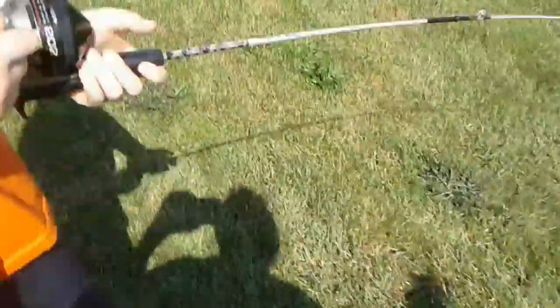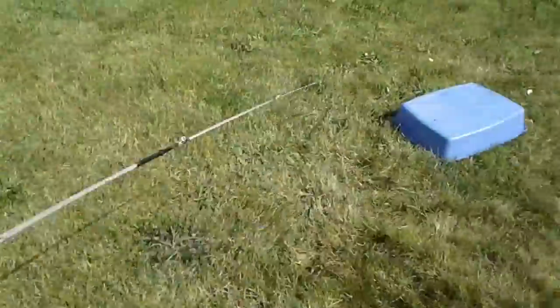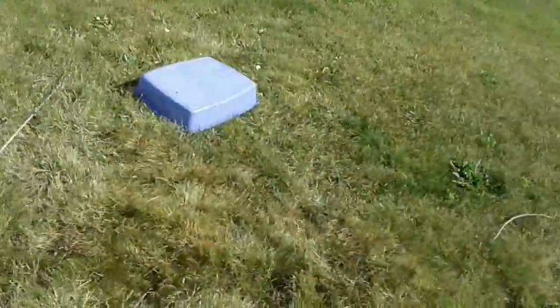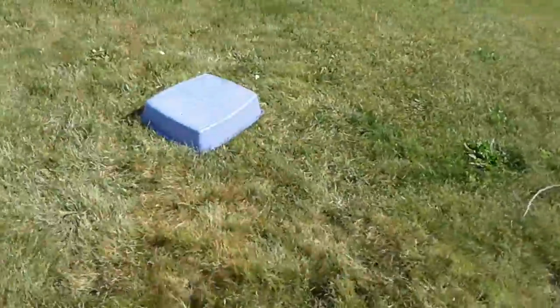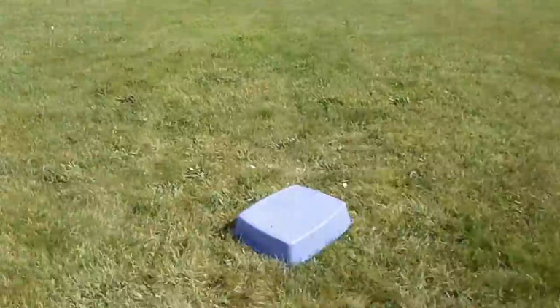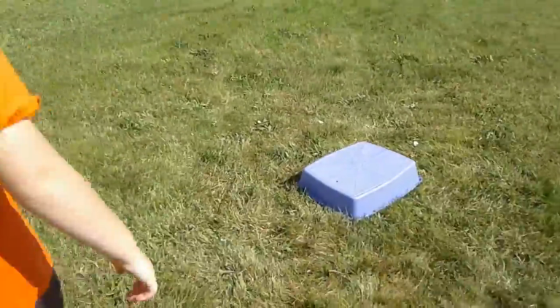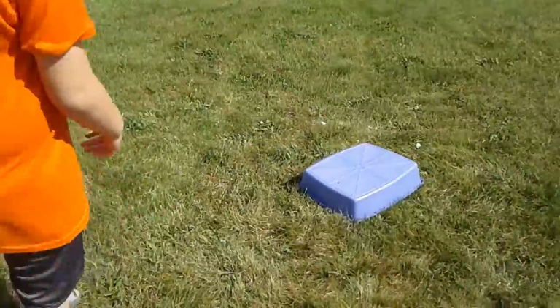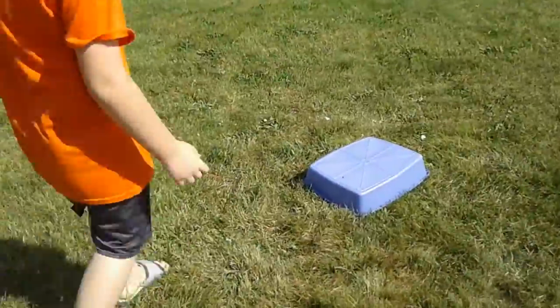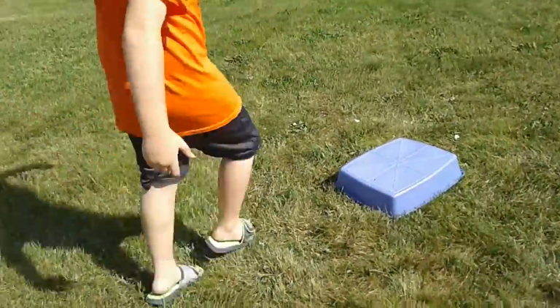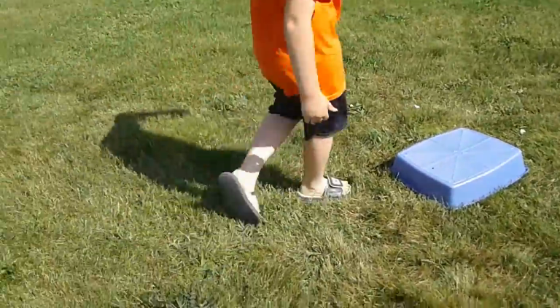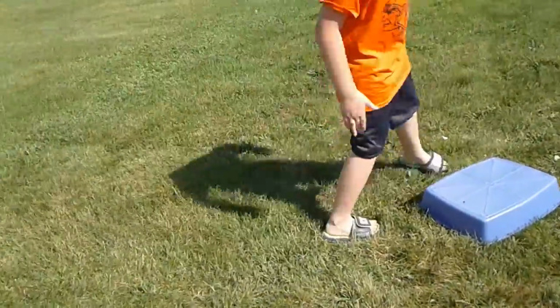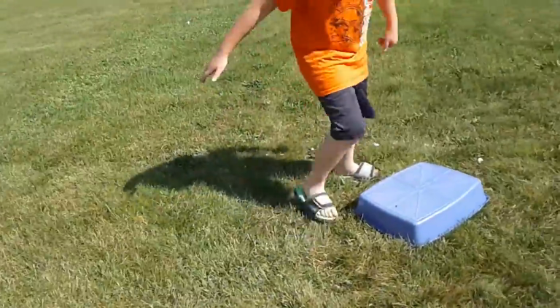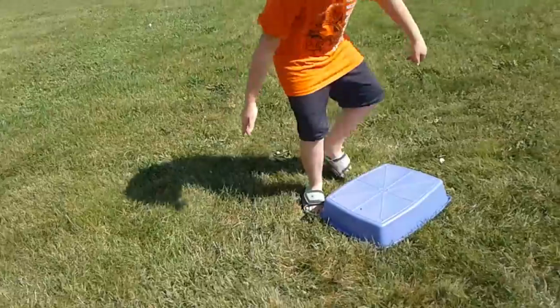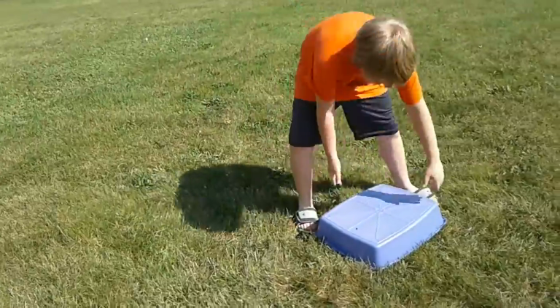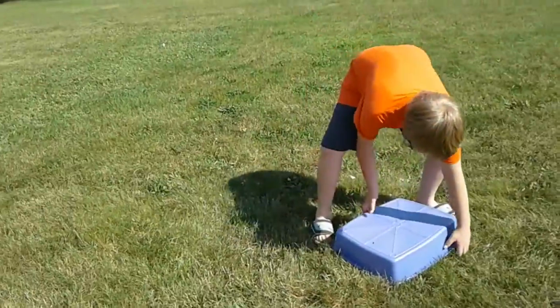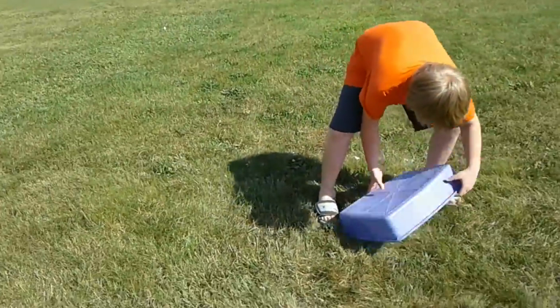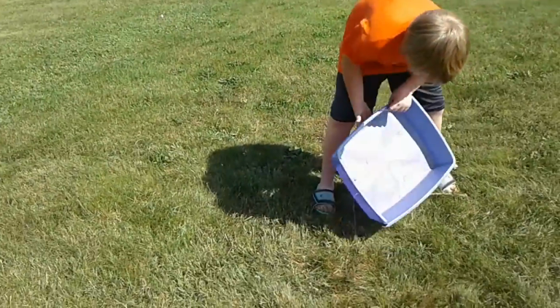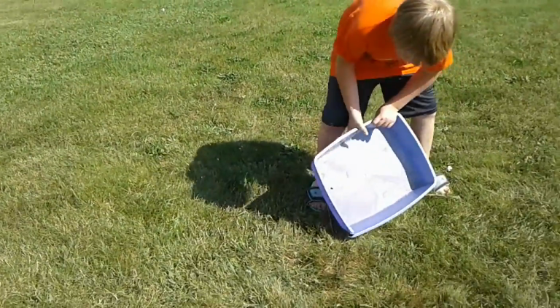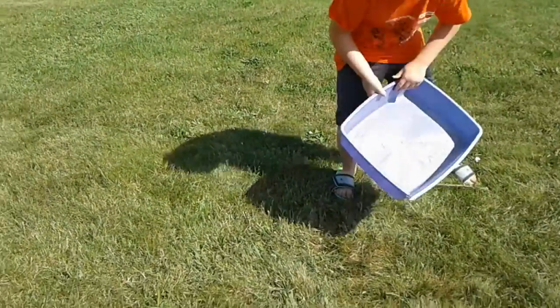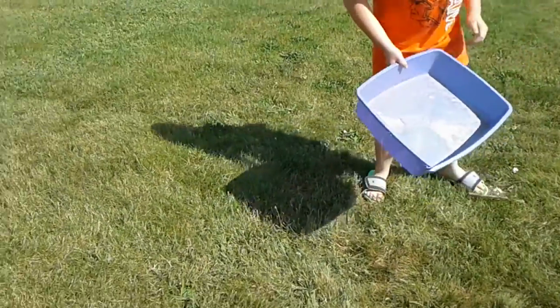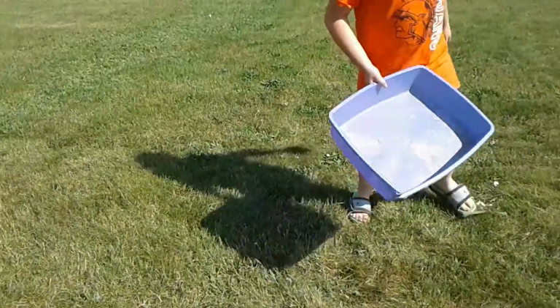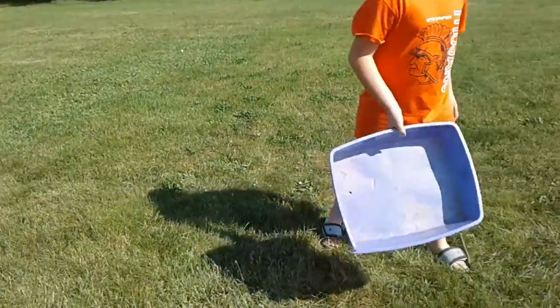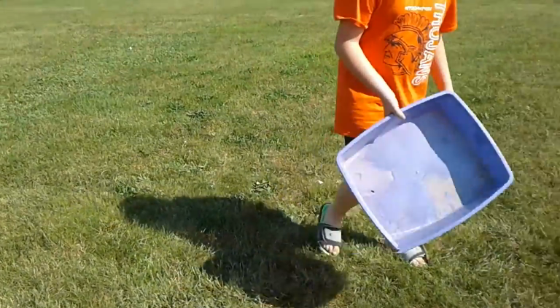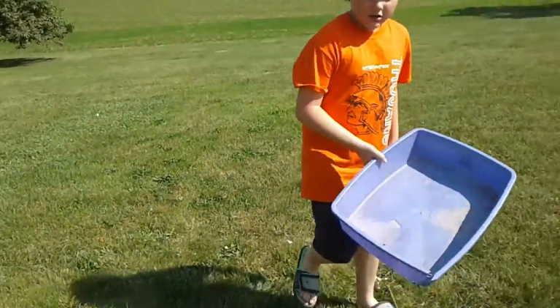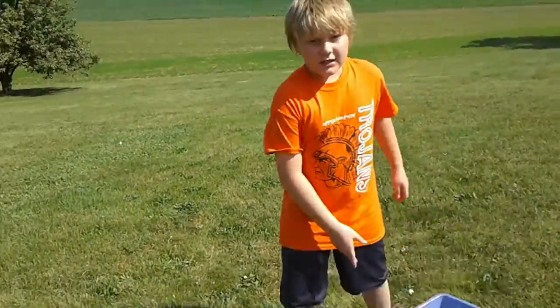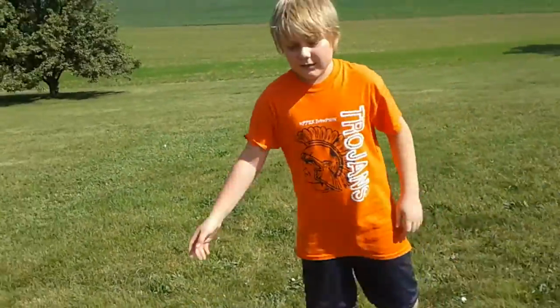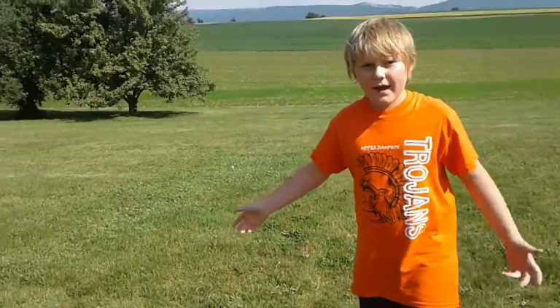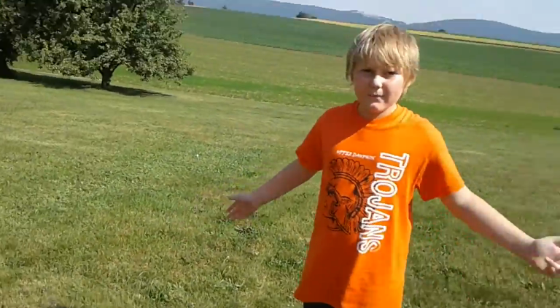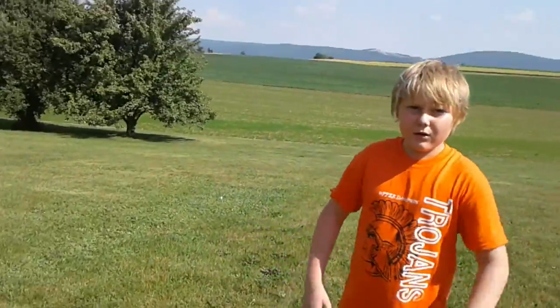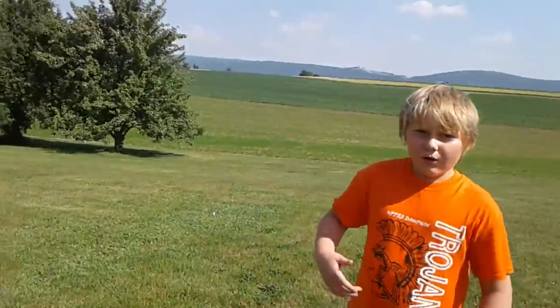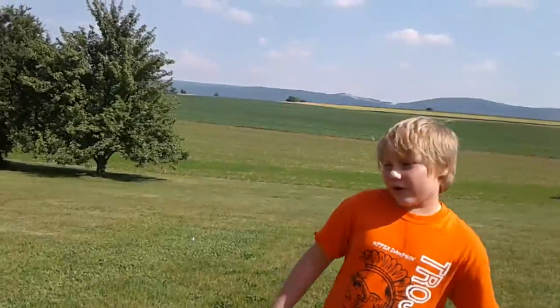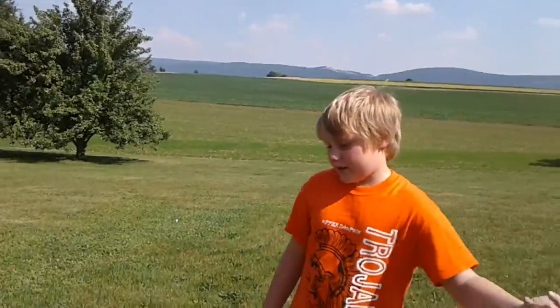And then you stick something underneath and bring it. Keep it as a pet, eat it, release it — whatever. Stick something underneath, take it, hold it, flip it over, put it in a cage. Keep it as a pet or do anything.